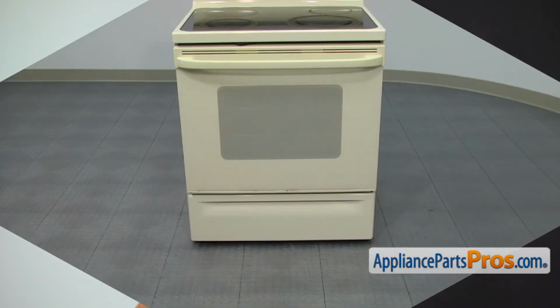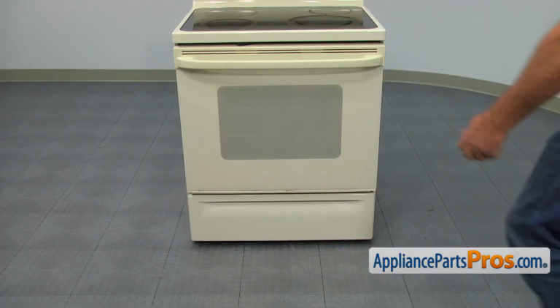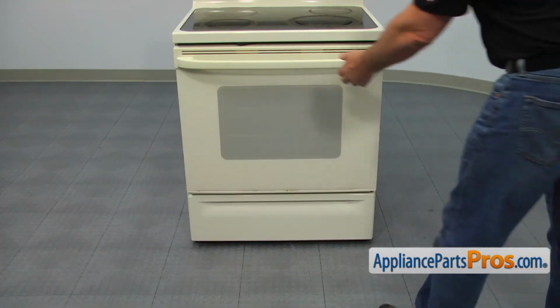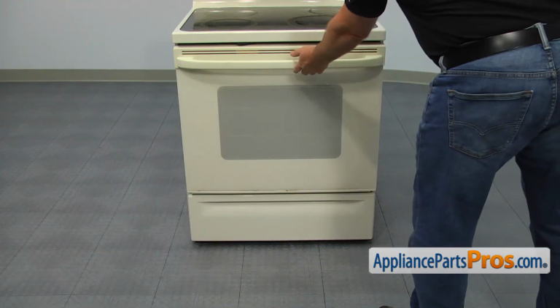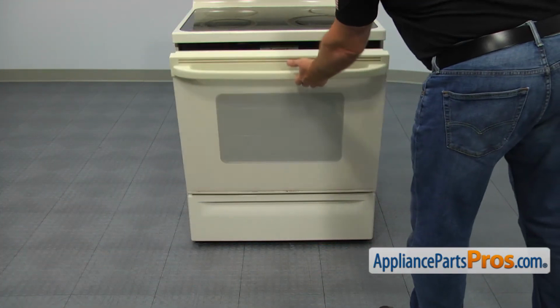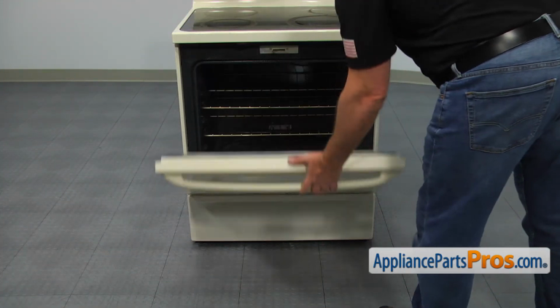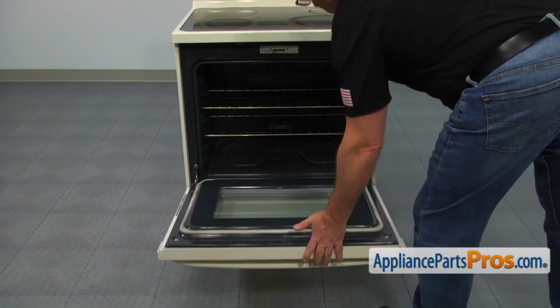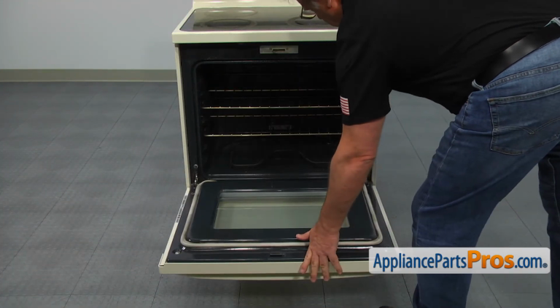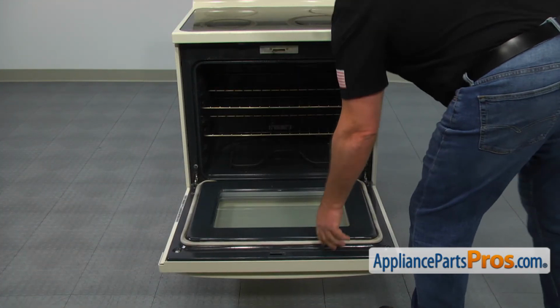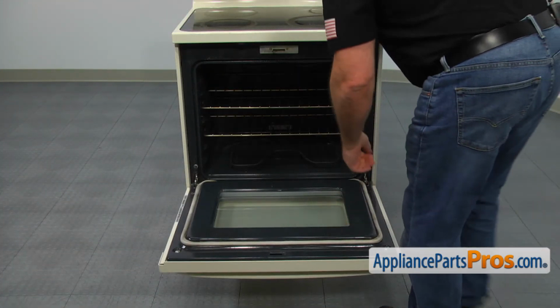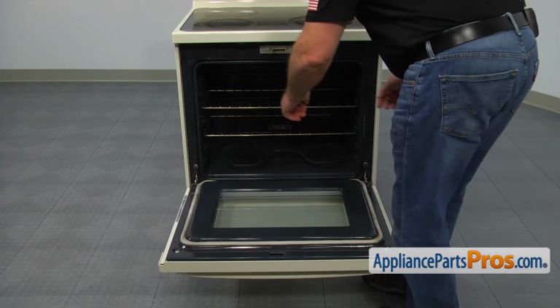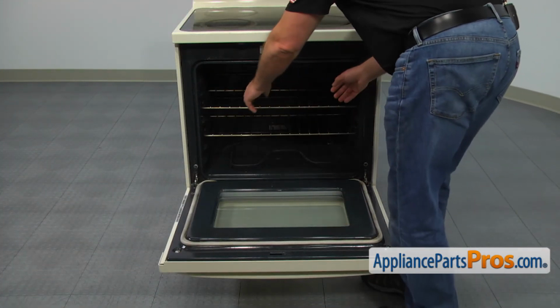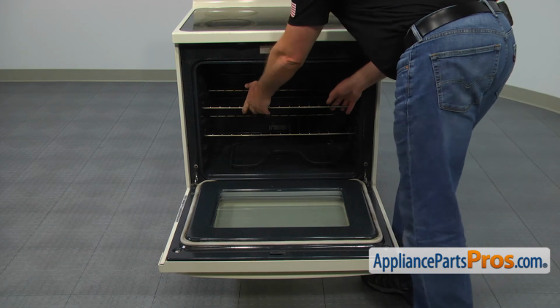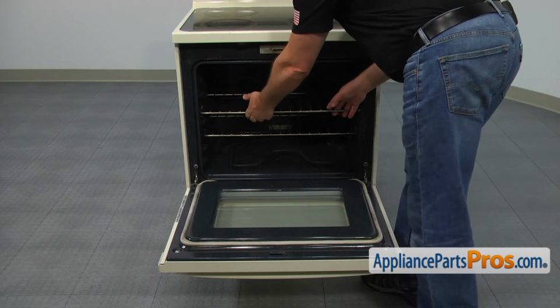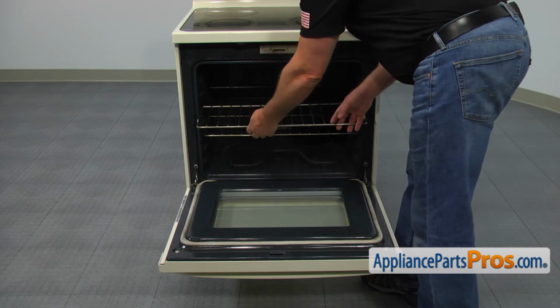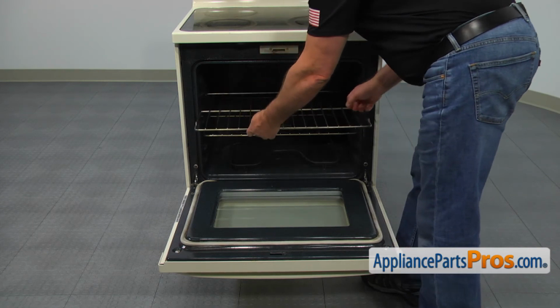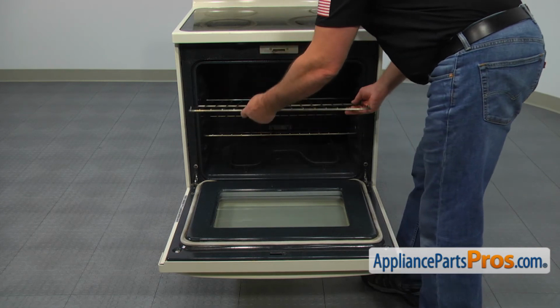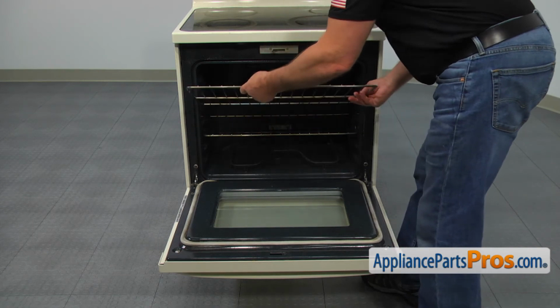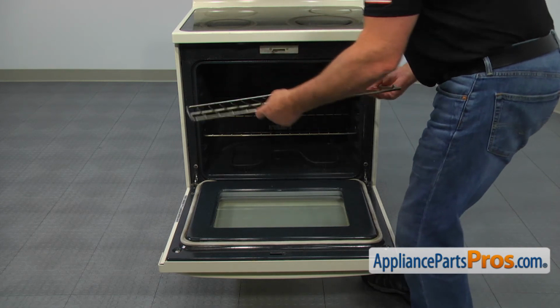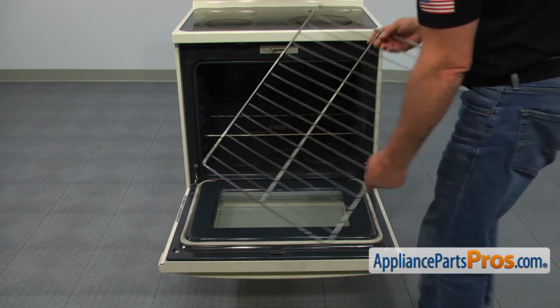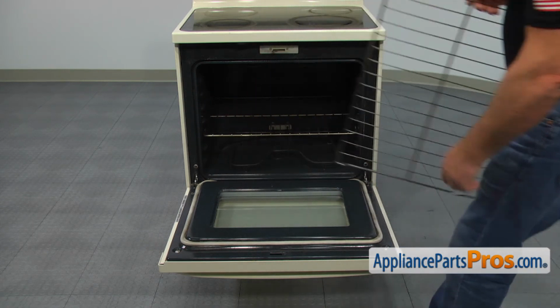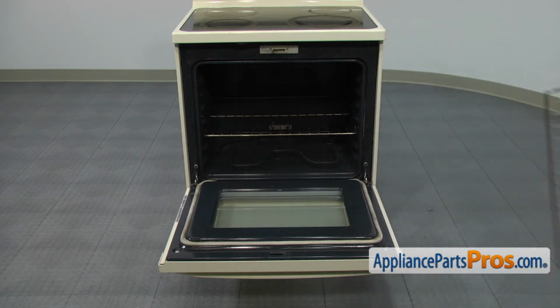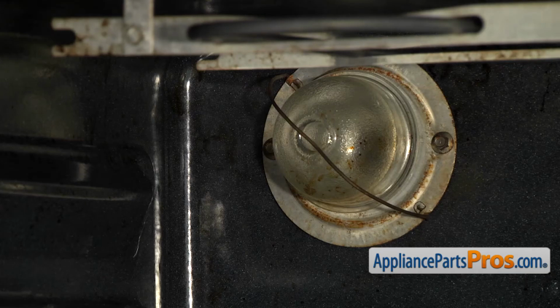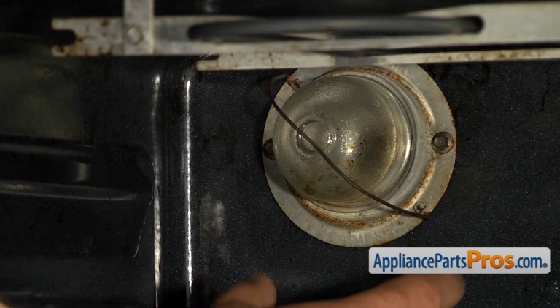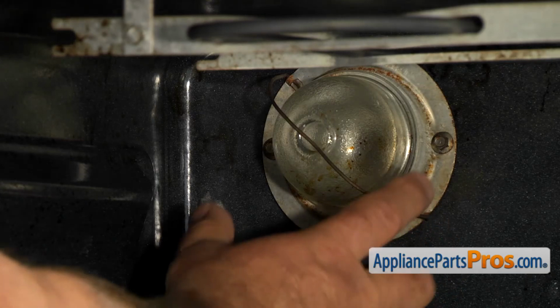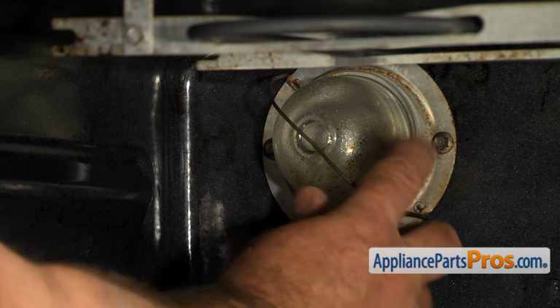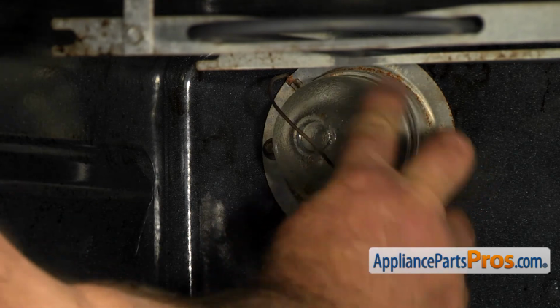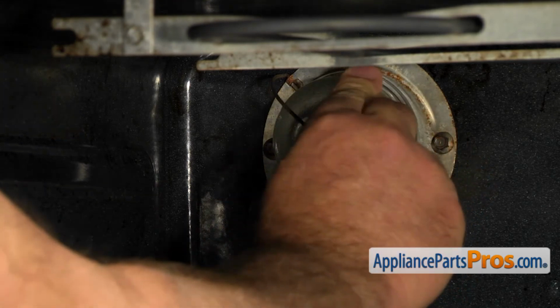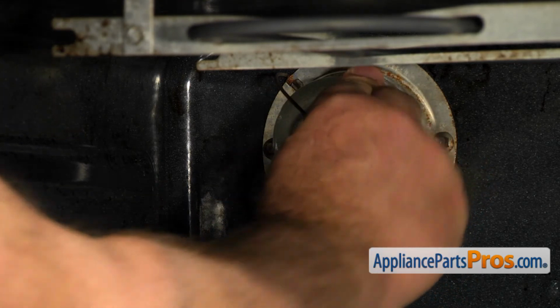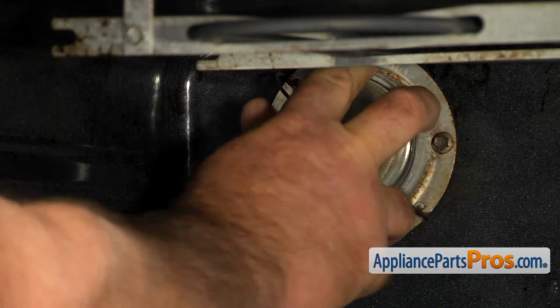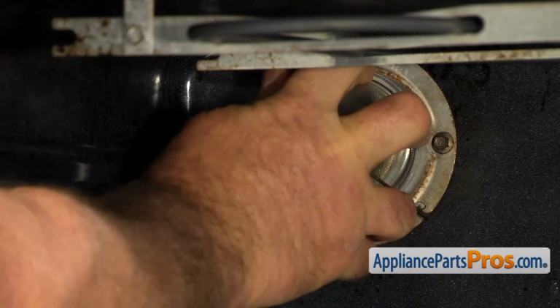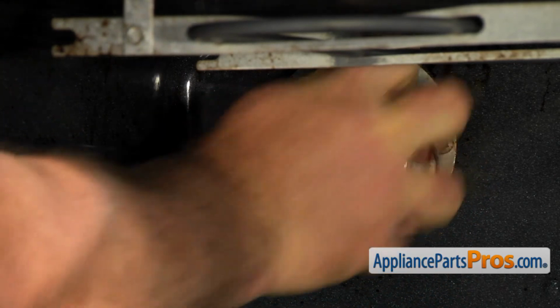Open the oven door. Pull out, lift up, and remove the top oven rack. Slide the retainer clip off the light lens and remove the old lens.